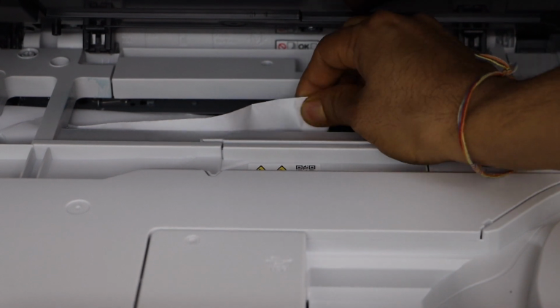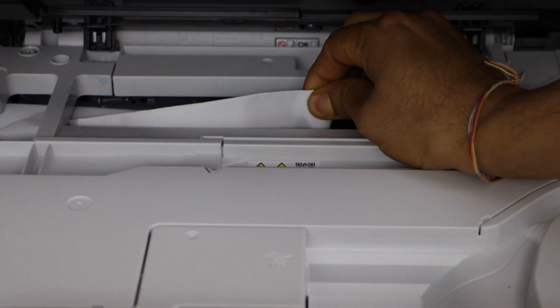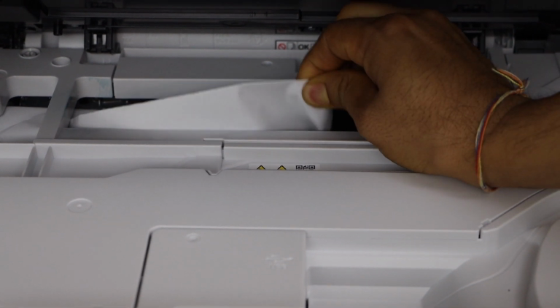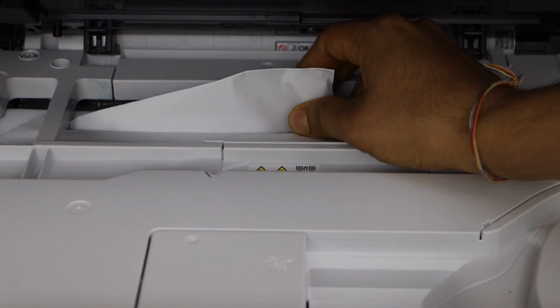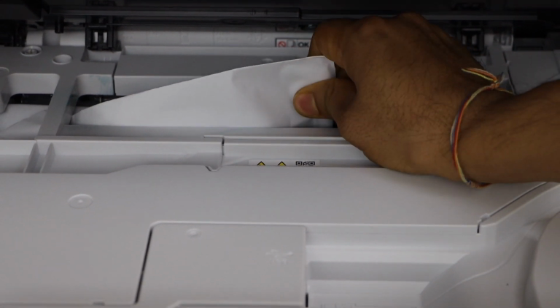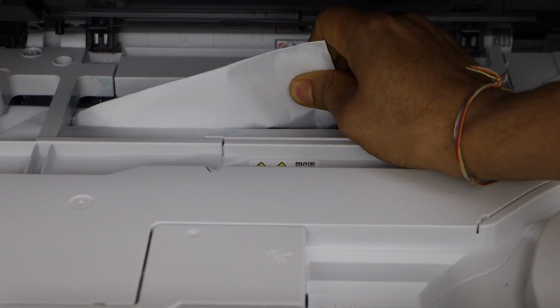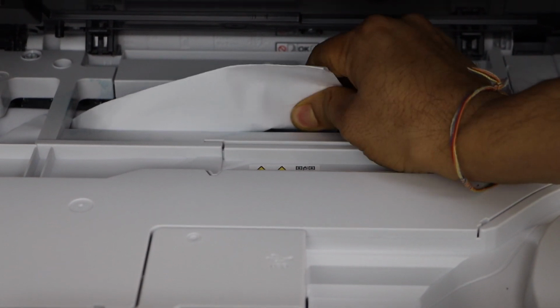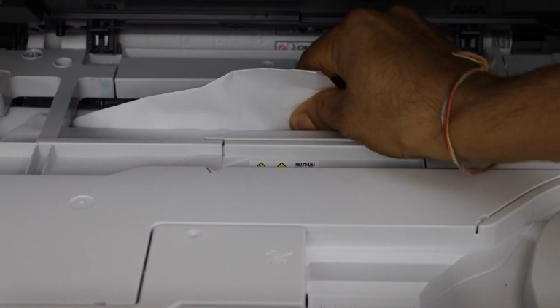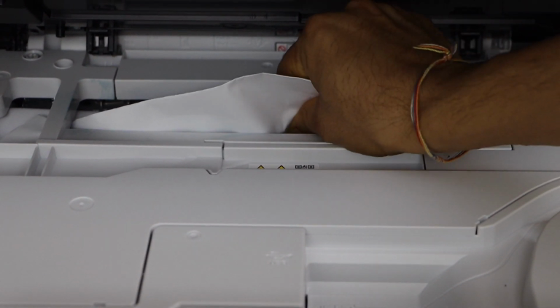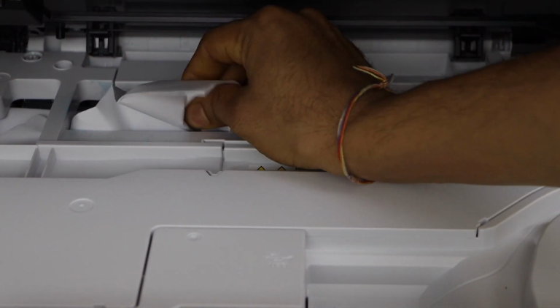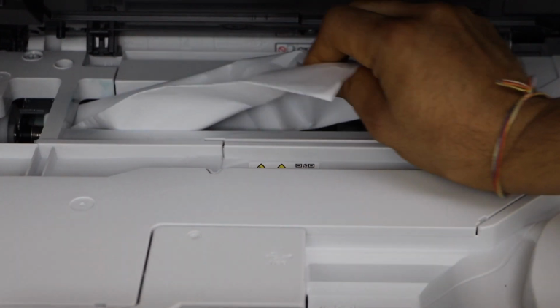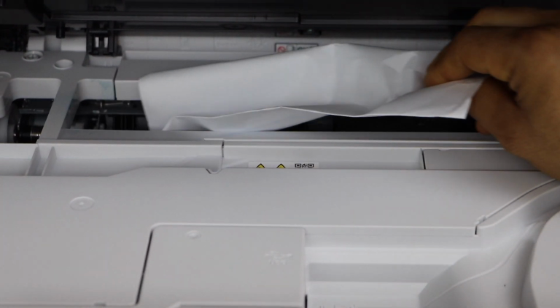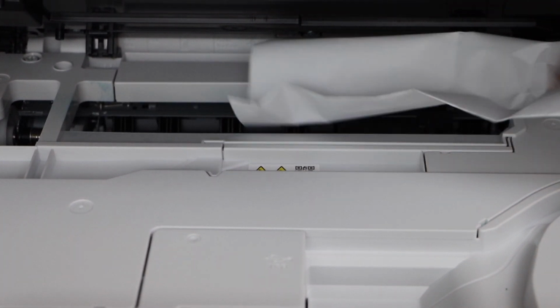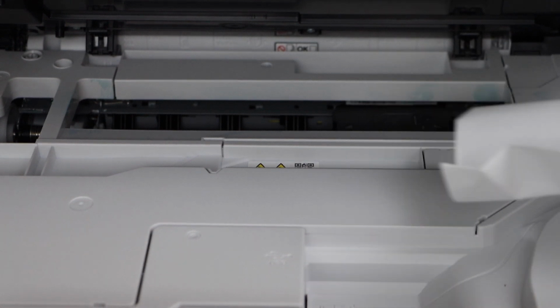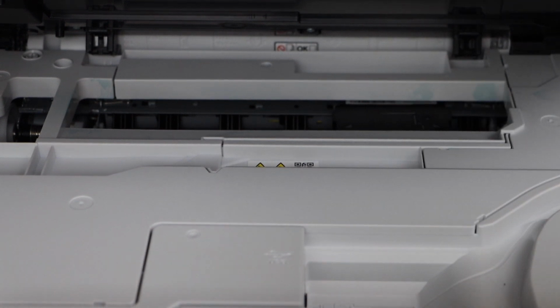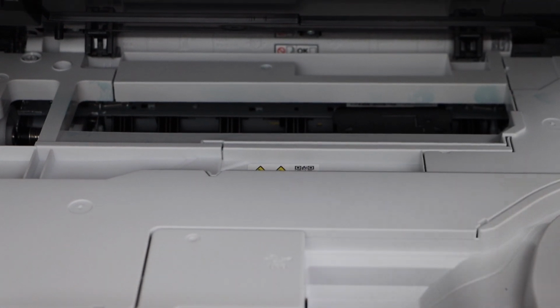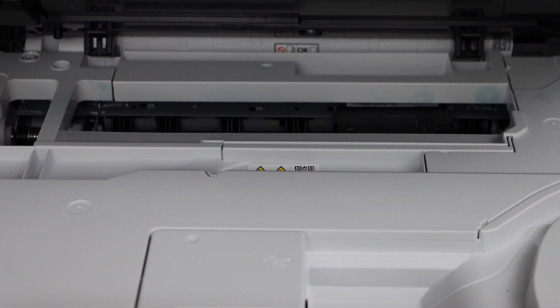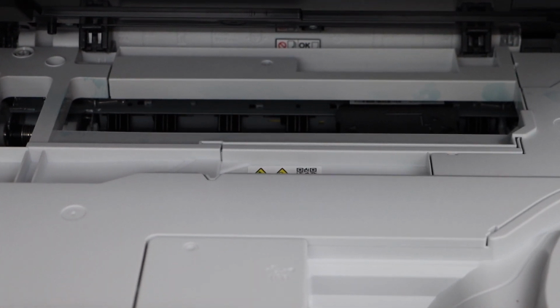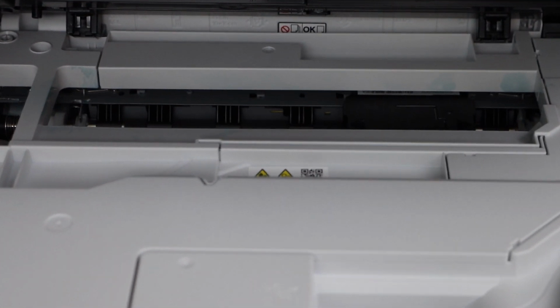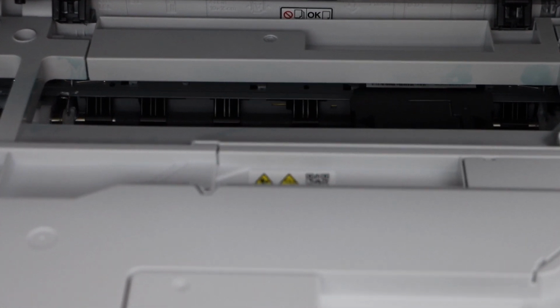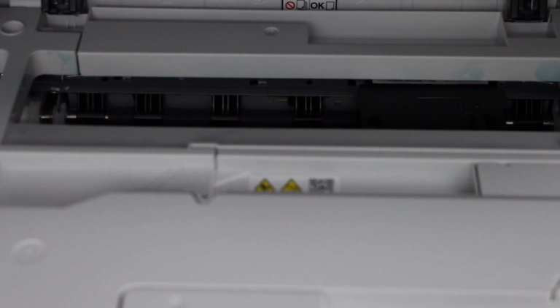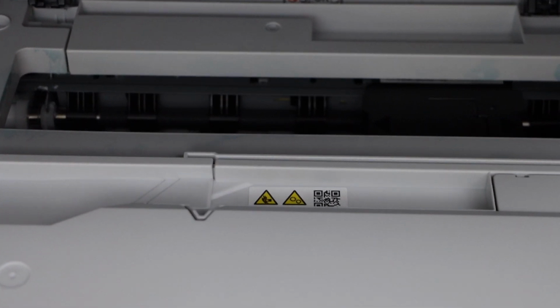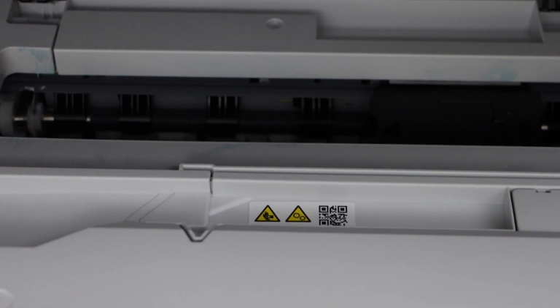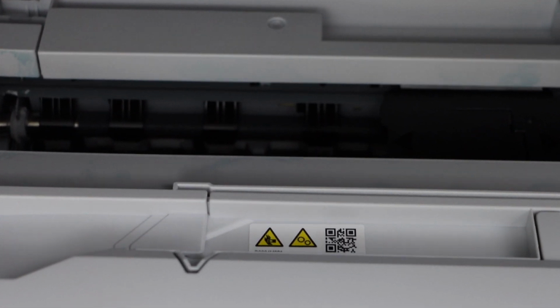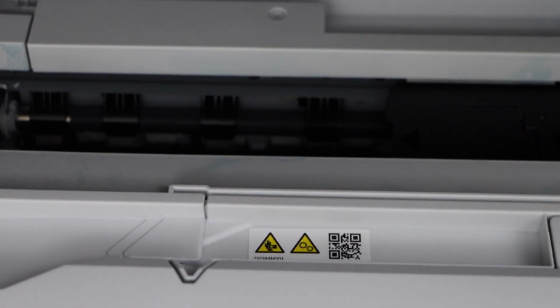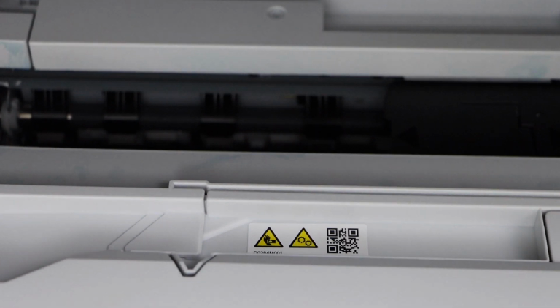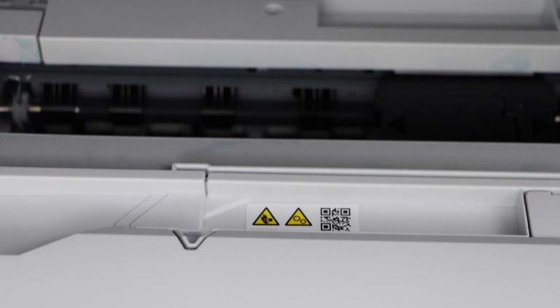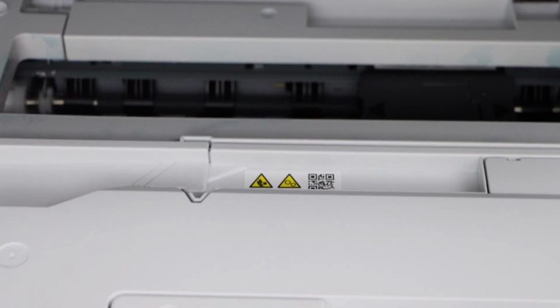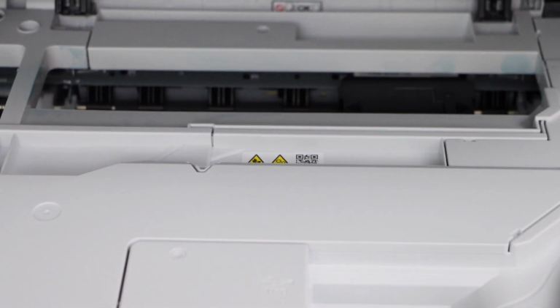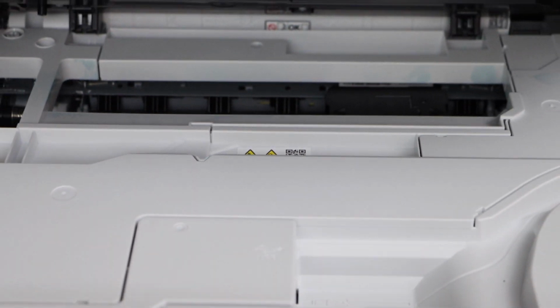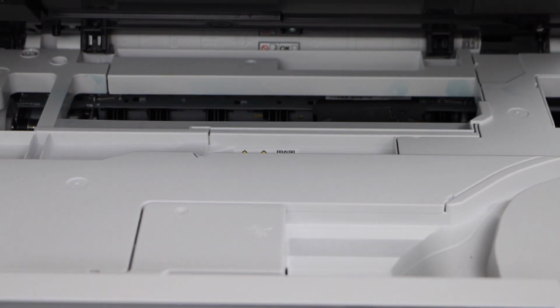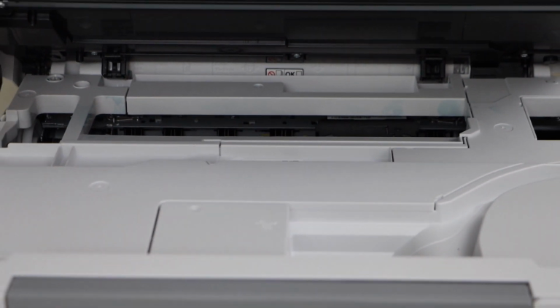Now take it out — you have to pull it out from here. Have a look if any other paper is stuck there or not. Everything seems to be clear.